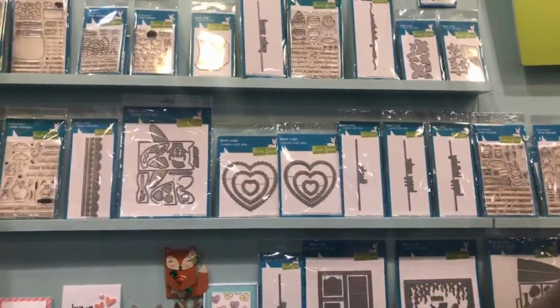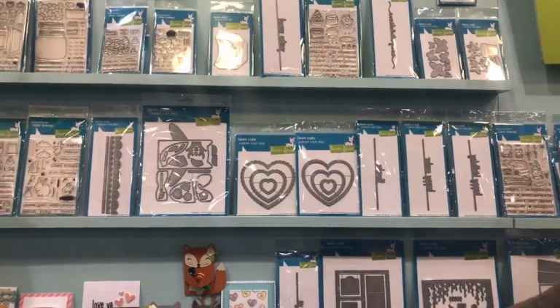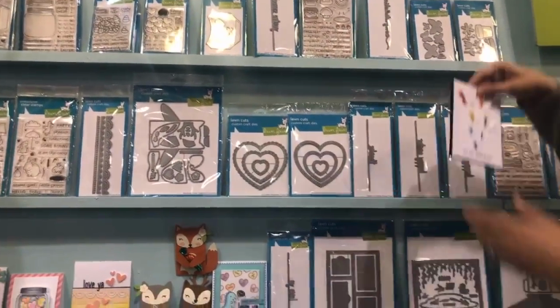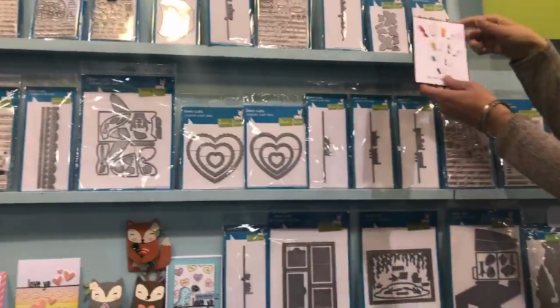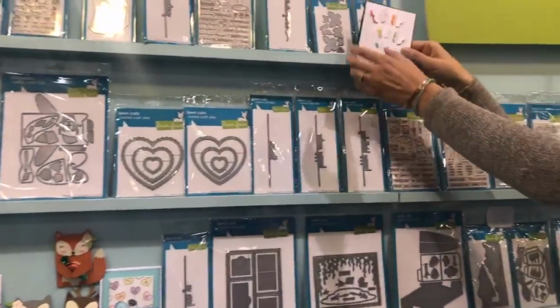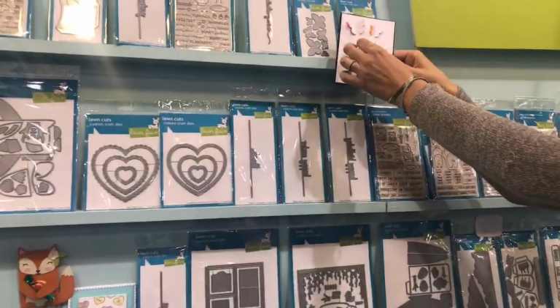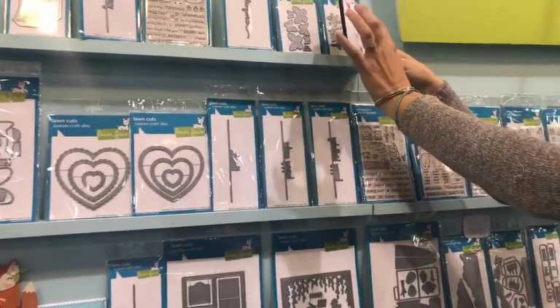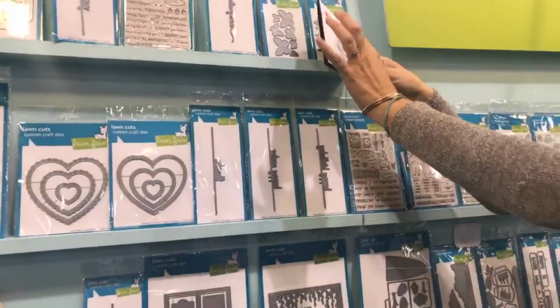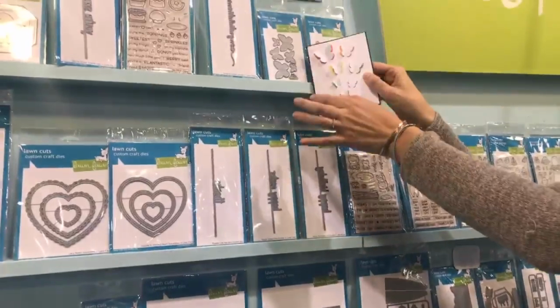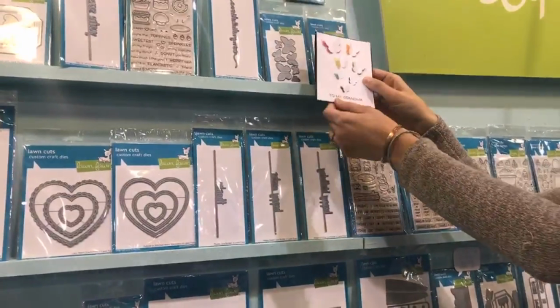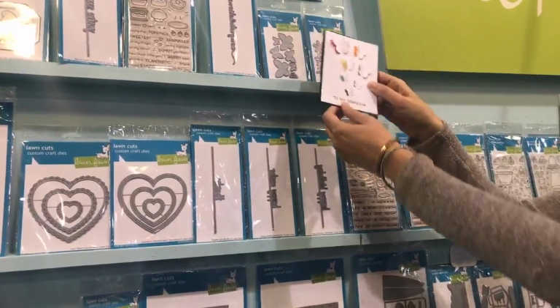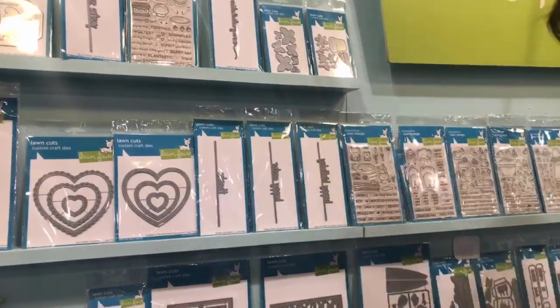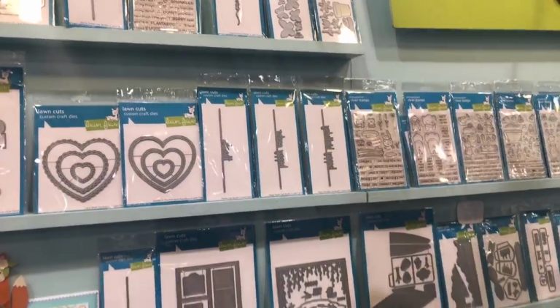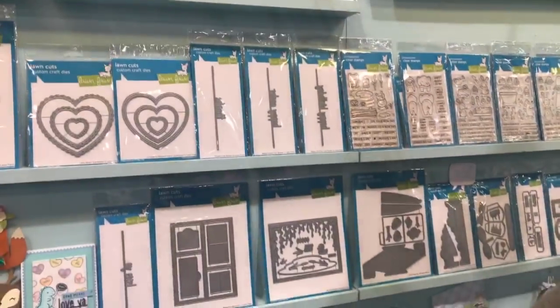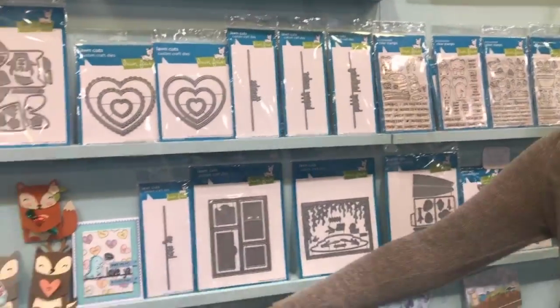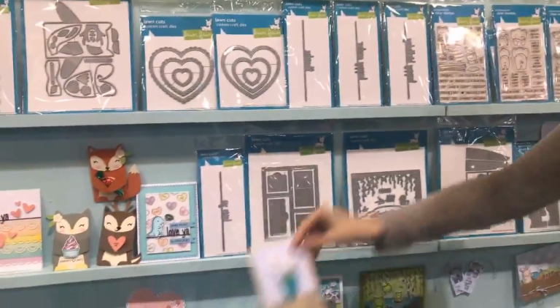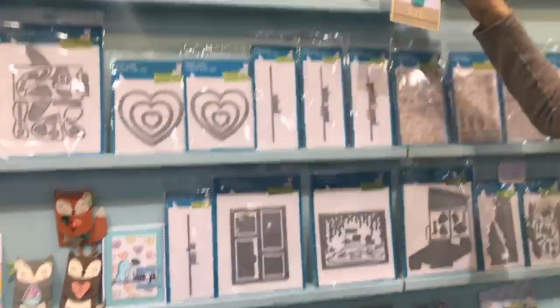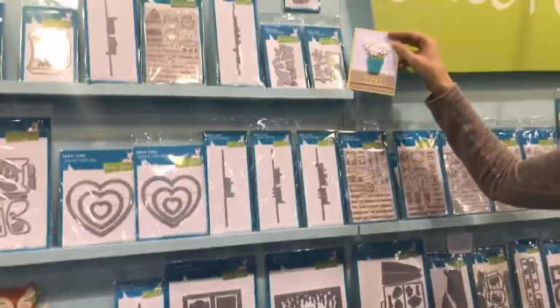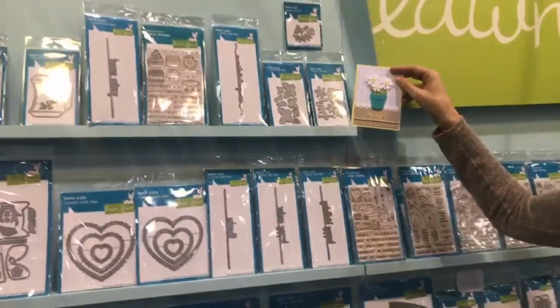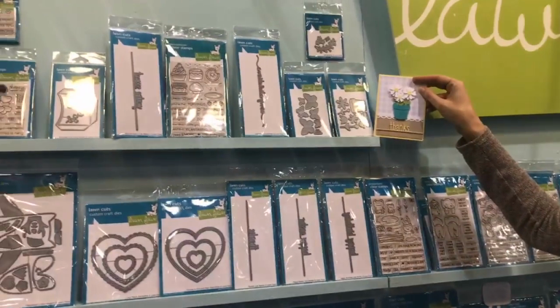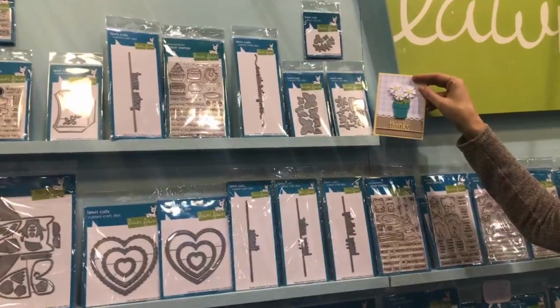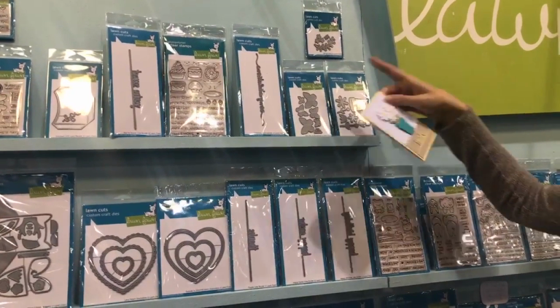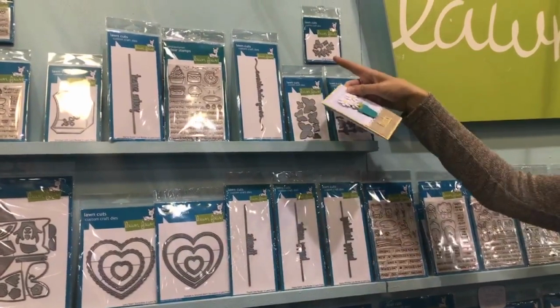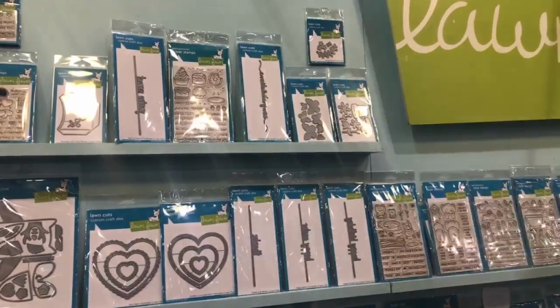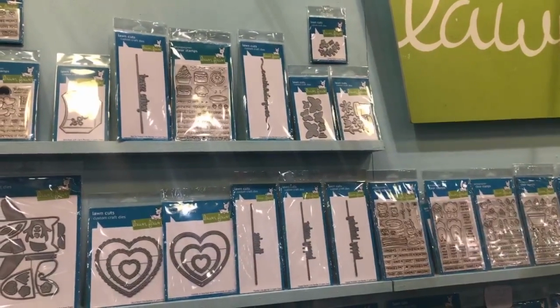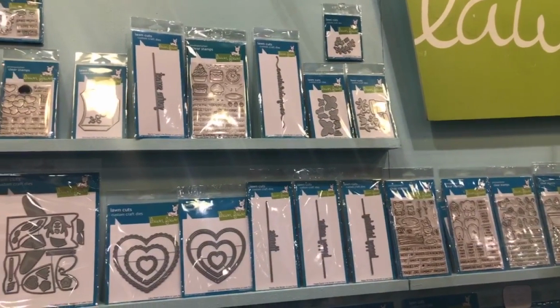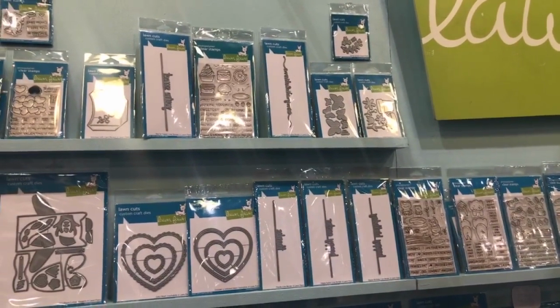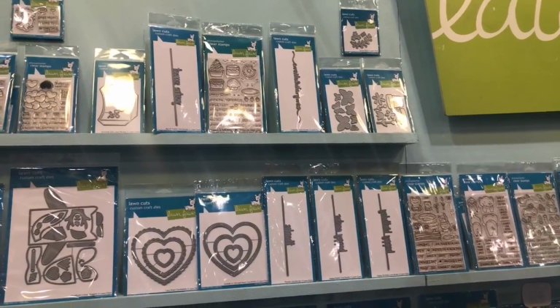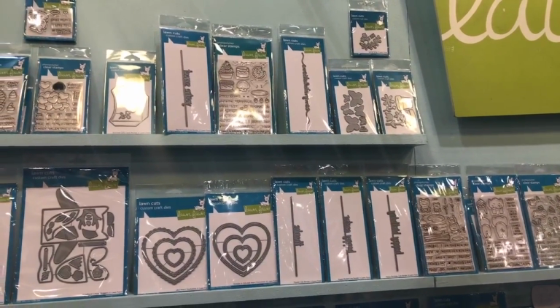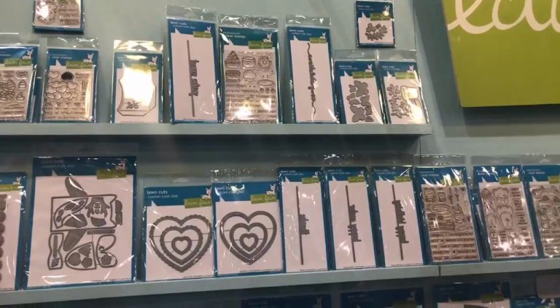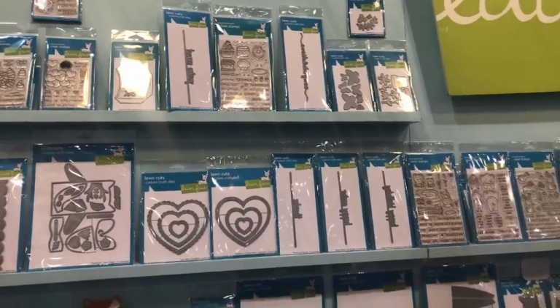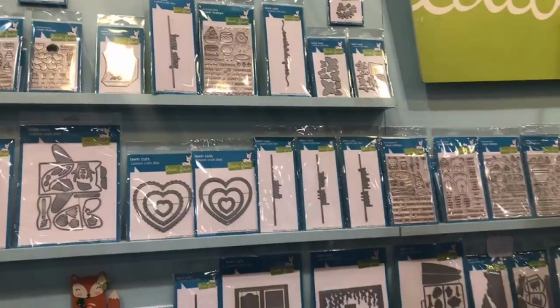We've got these cute little pop-up butterflies that are just adorable. I just put some card stock behind there, and then we also have these great little flowers here — you can see just how cute those are. Our Spring Spring die is perfect for making spring wreaths and little springs on your card, which are so nice.